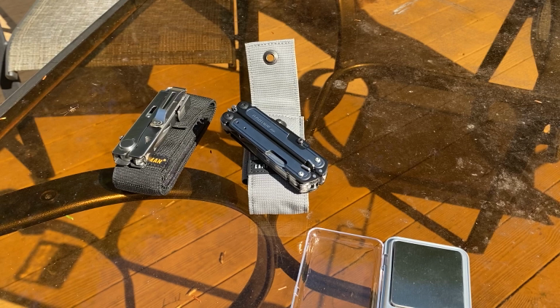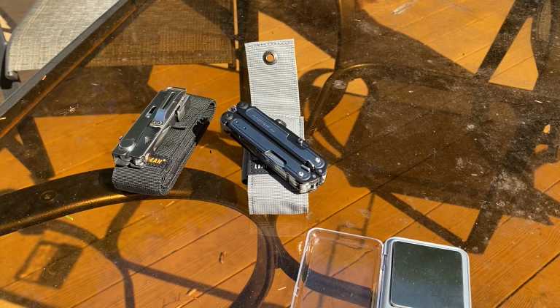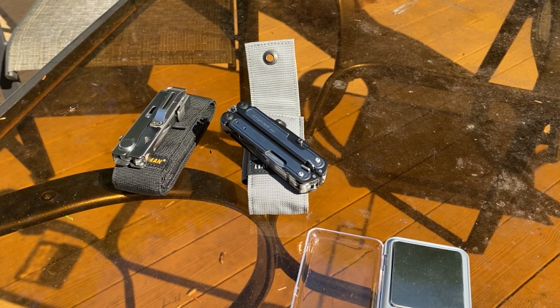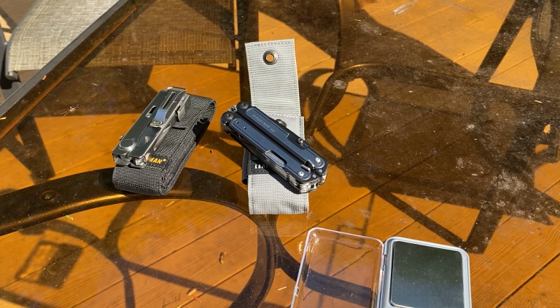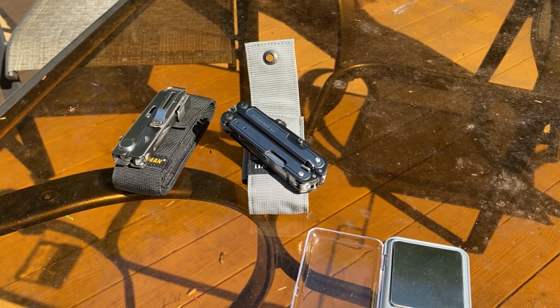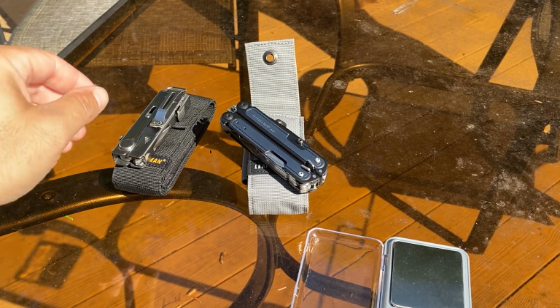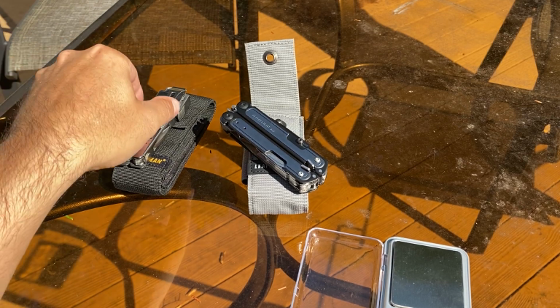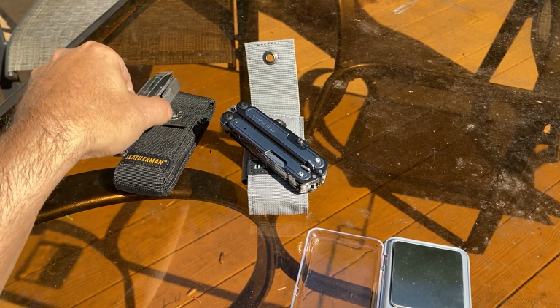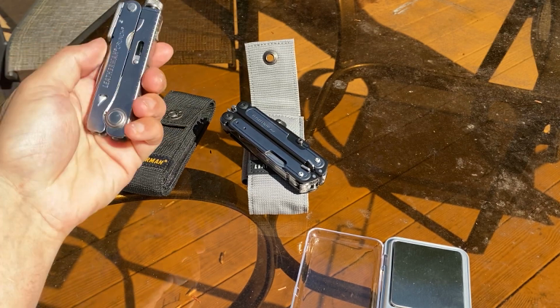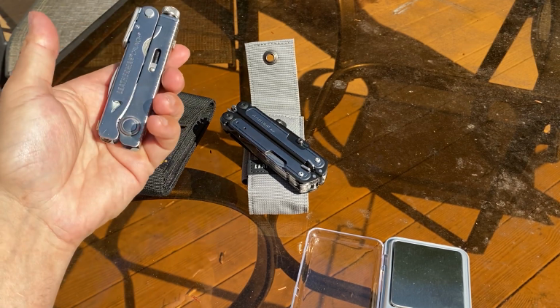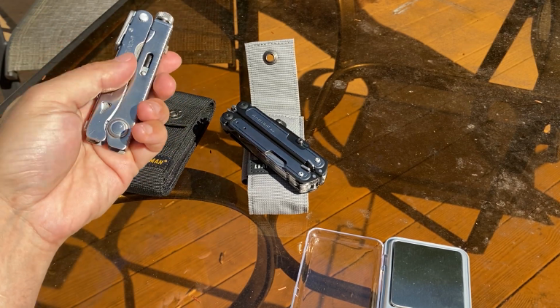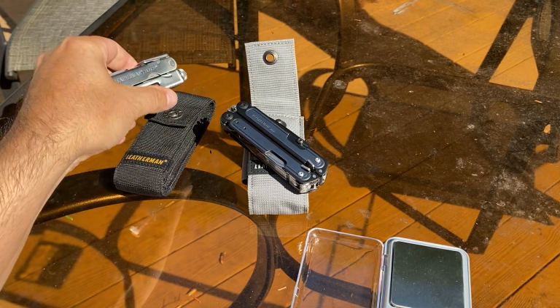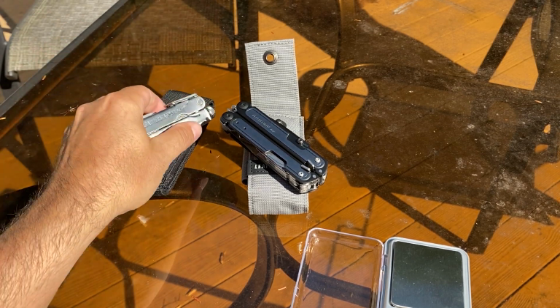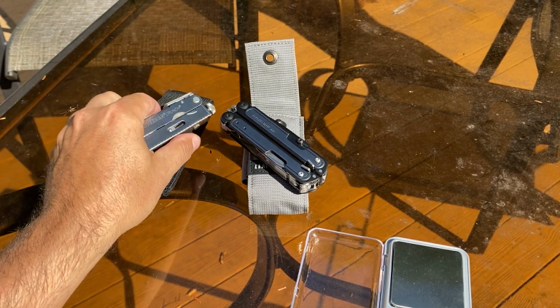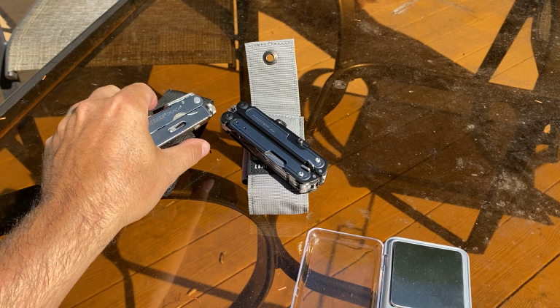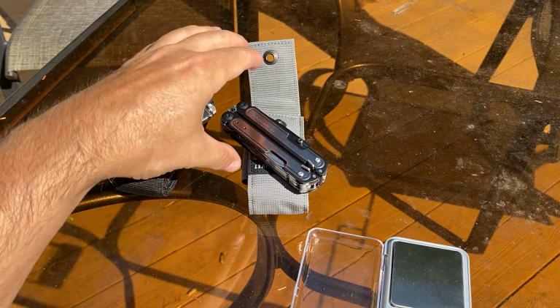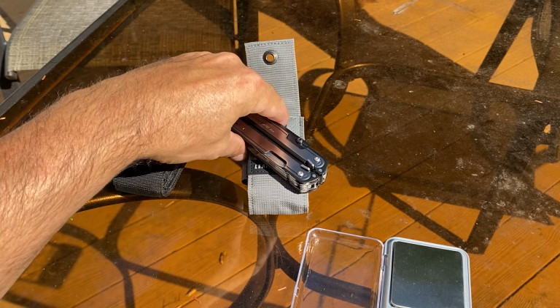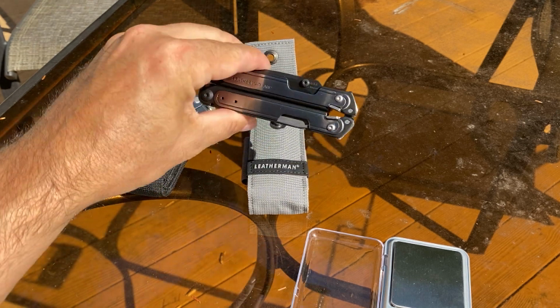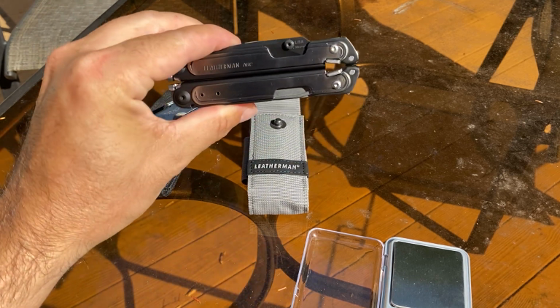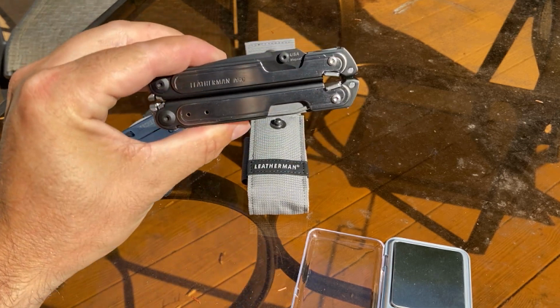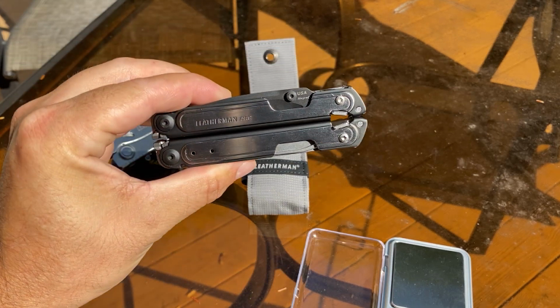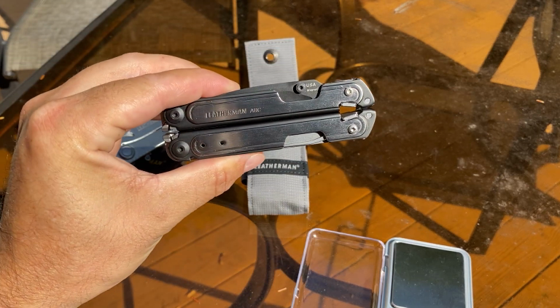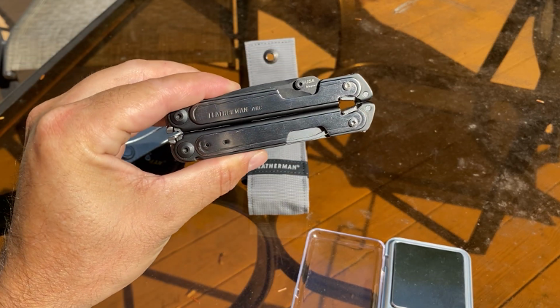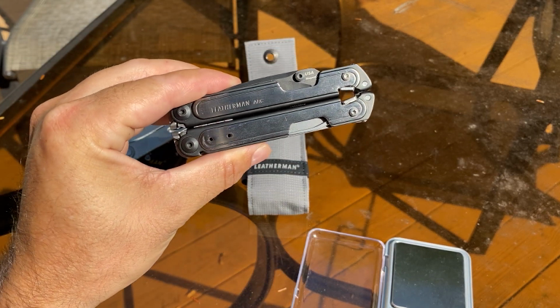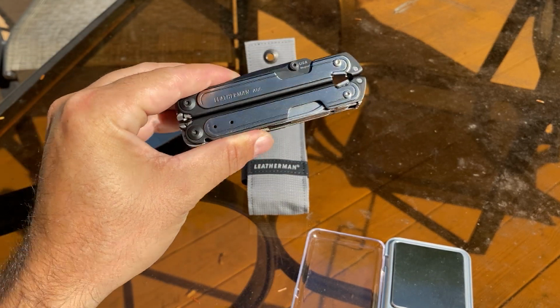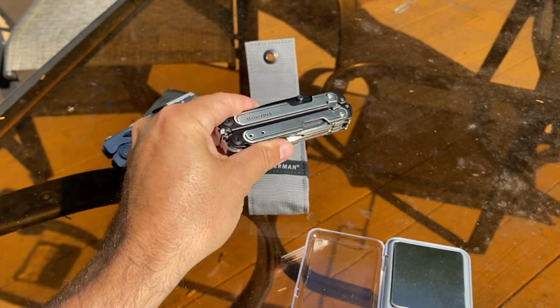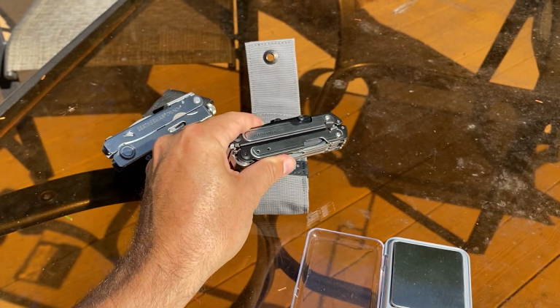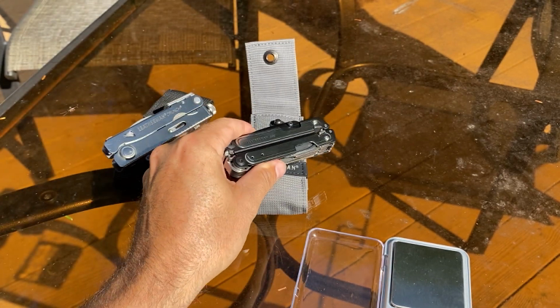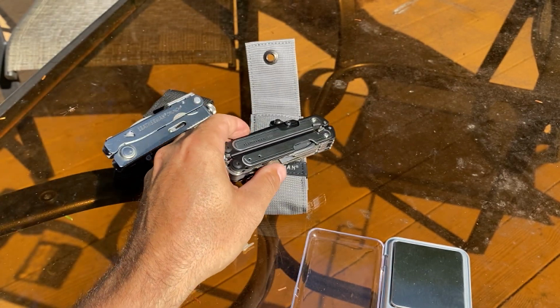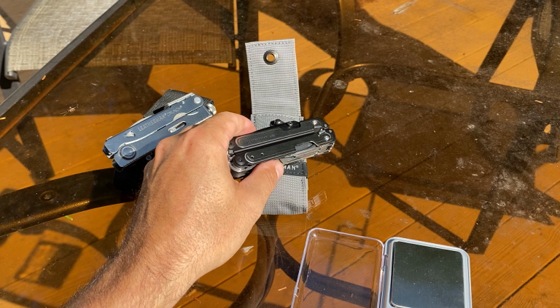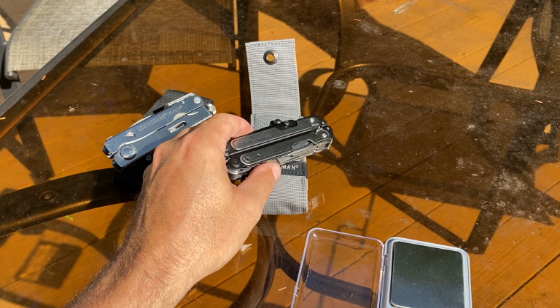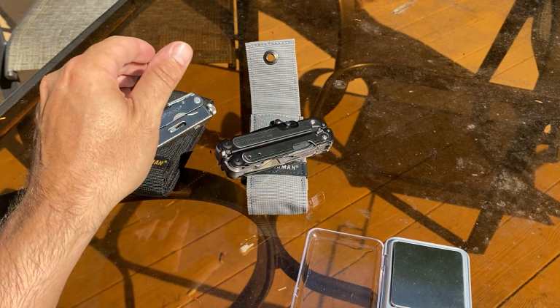How's it going everyone? I want to do the Leatherman Crunch versus the Leatherman Arc, the new Leatherman Arc. Haven't seen a video on this yet, so let's get into it.